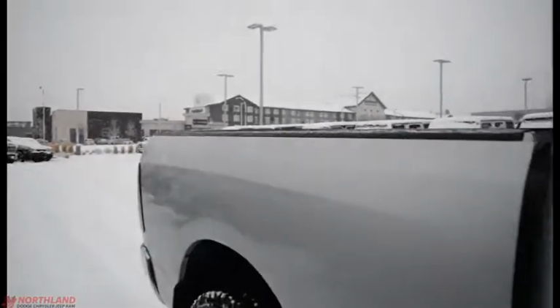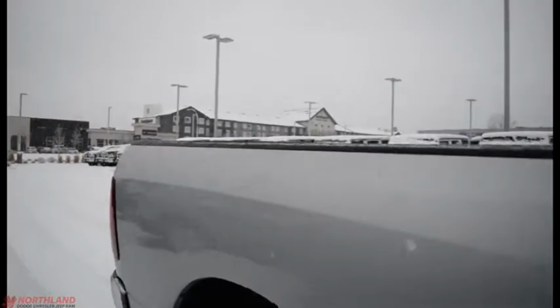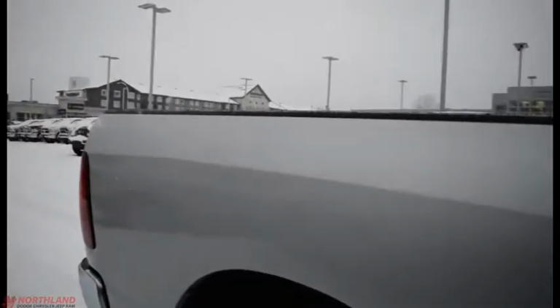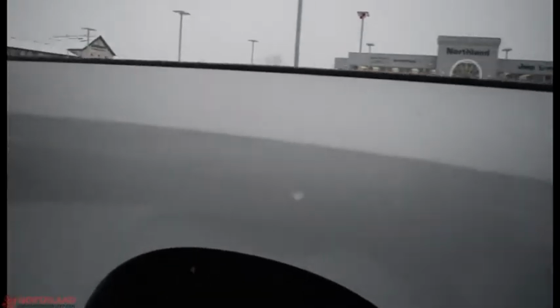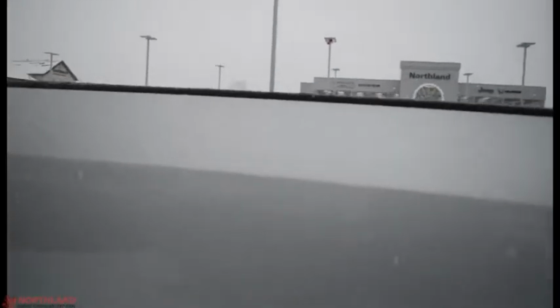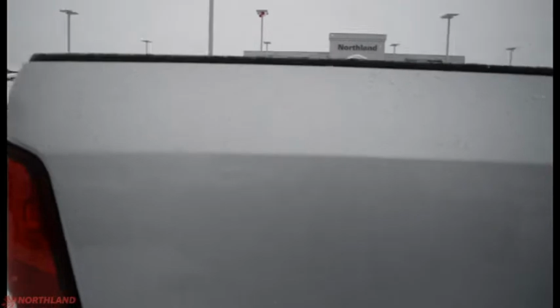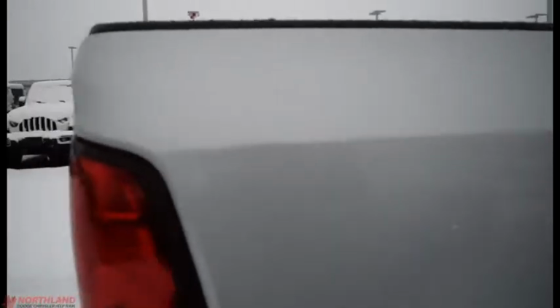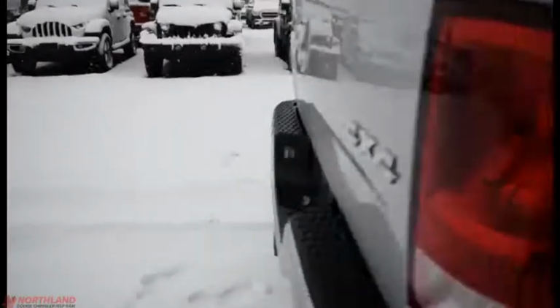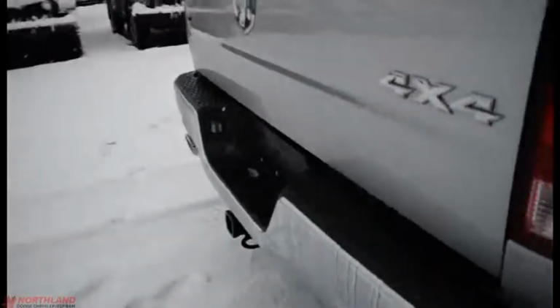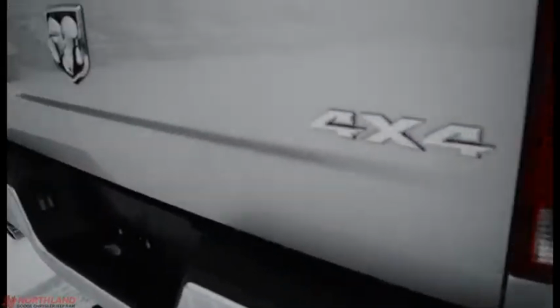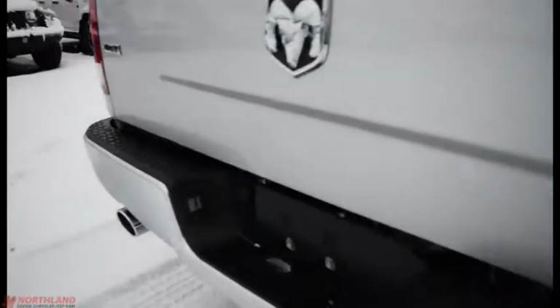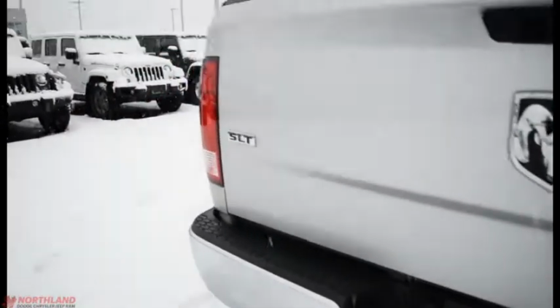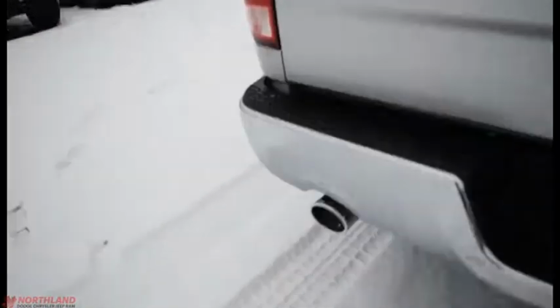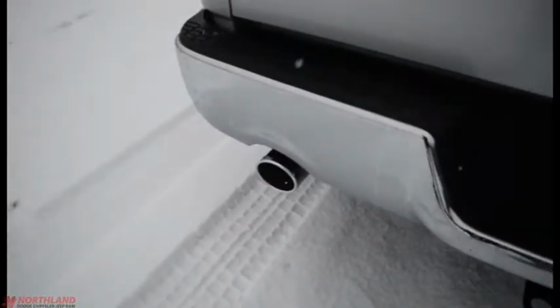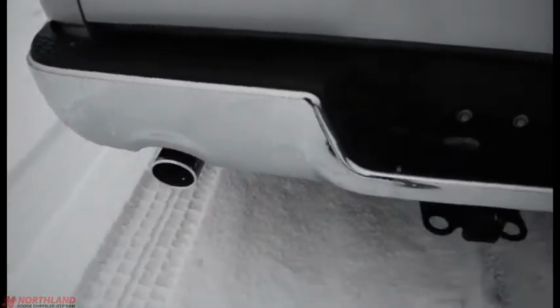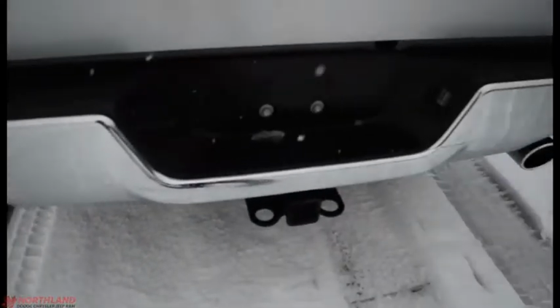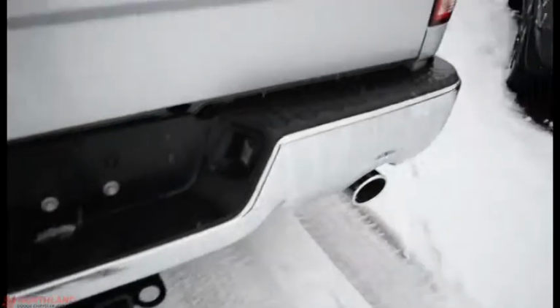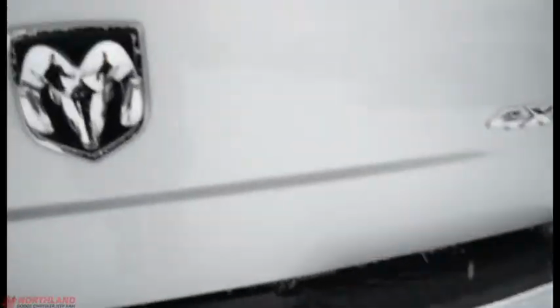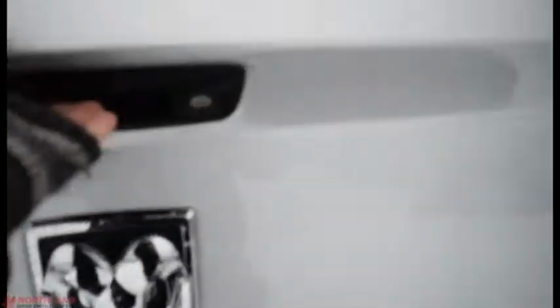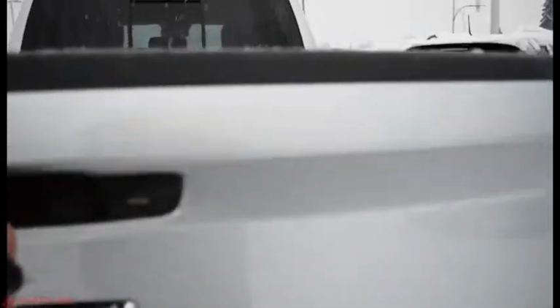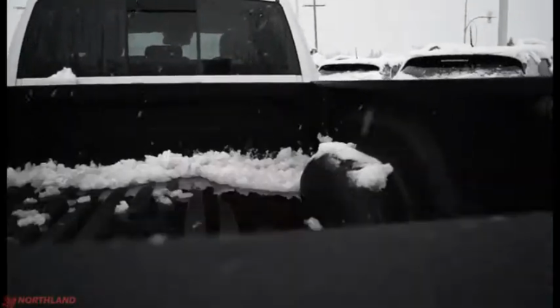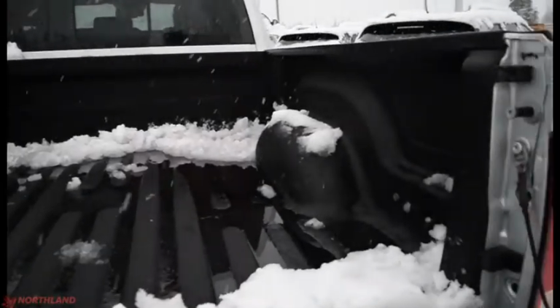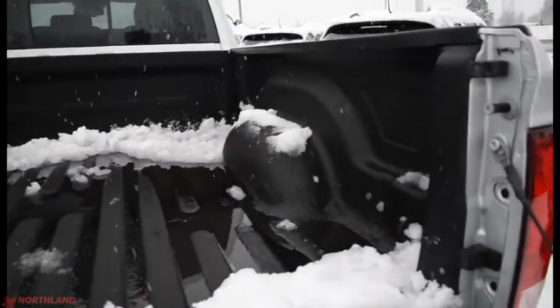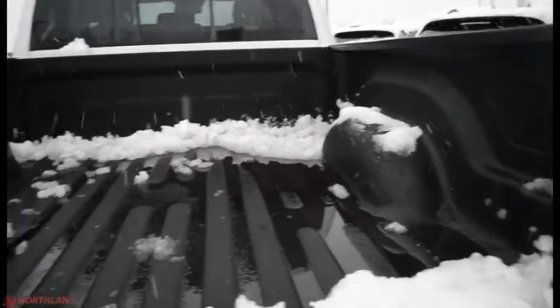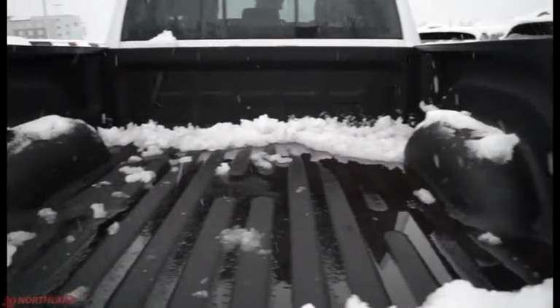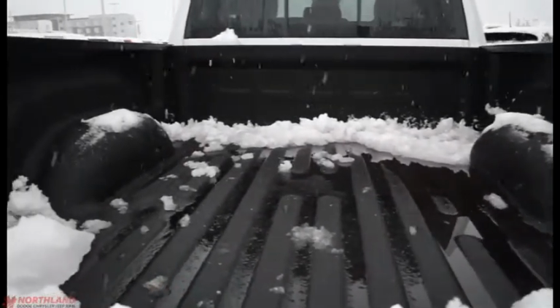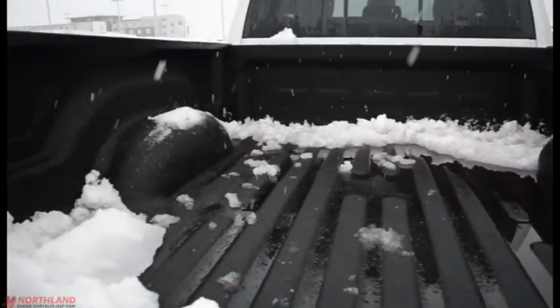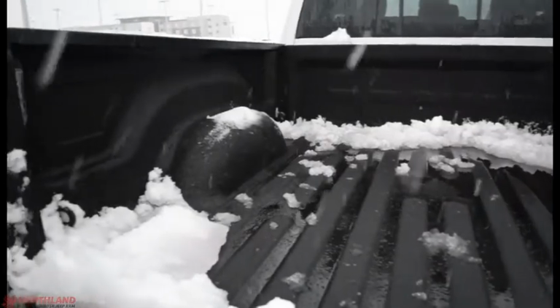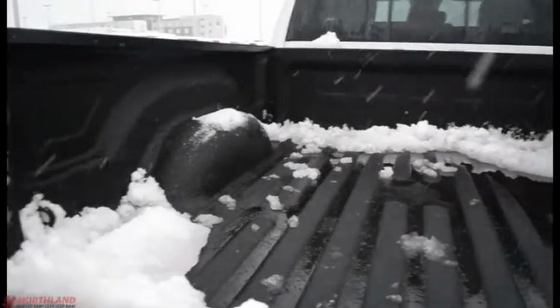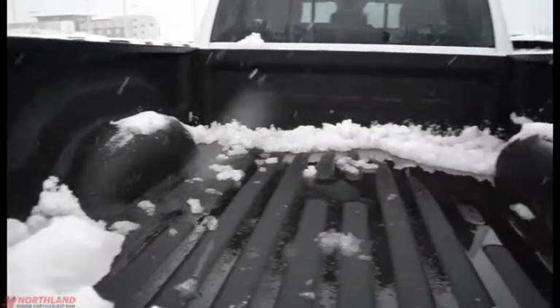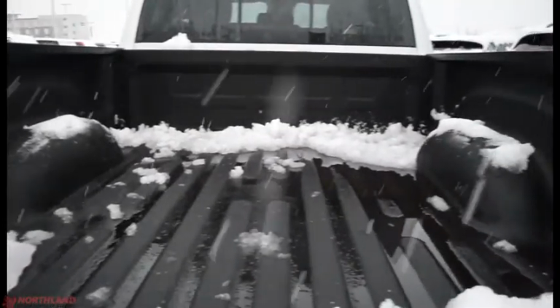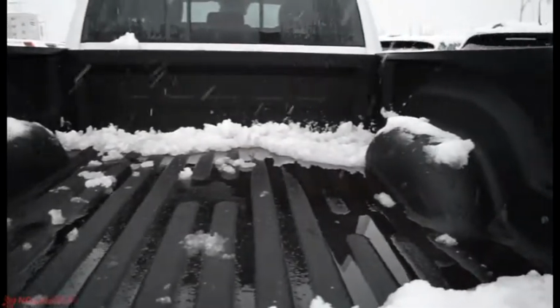Coming all the way around to the back, we've got a 6-foot box back here. You've got the 4x4 badging with the SLT, dual exhaust pipes with your chrome bumper. Lots of room back here as well. It does have the spray-in box liner so nothing will be getting scratched up.